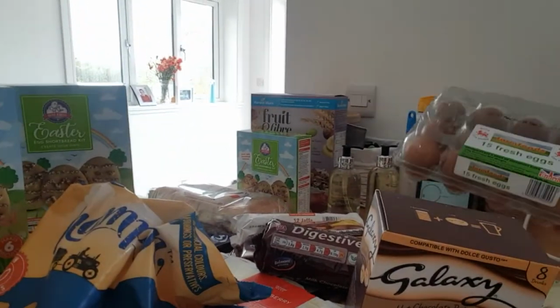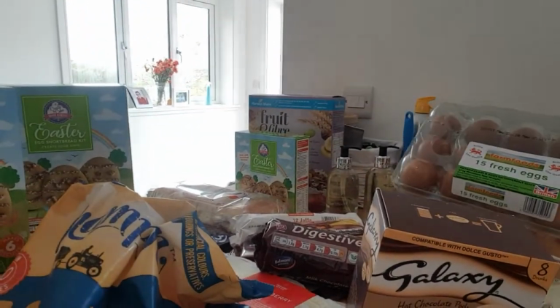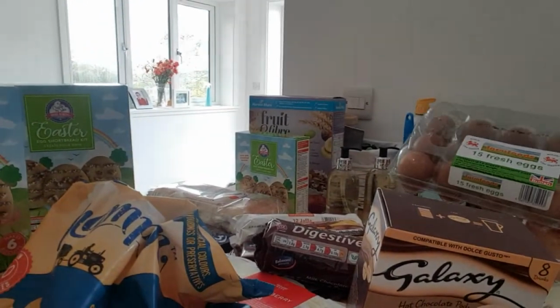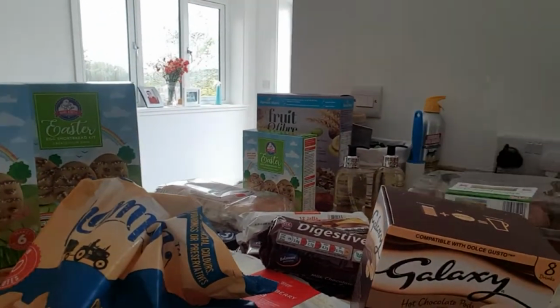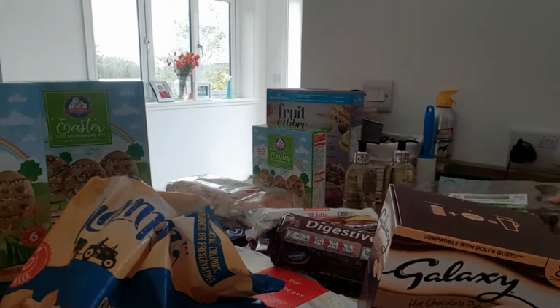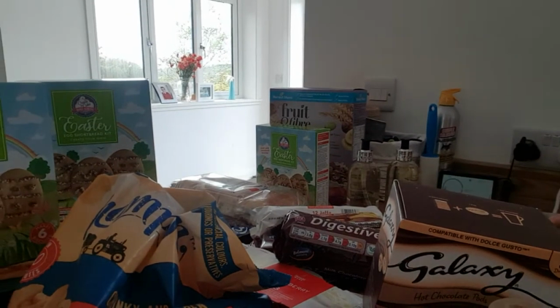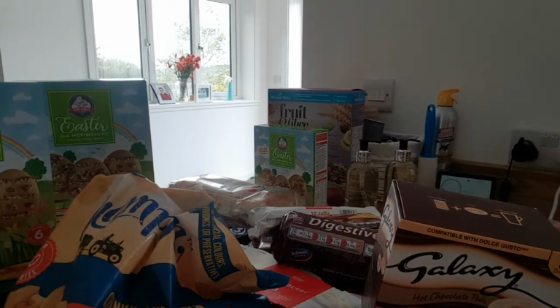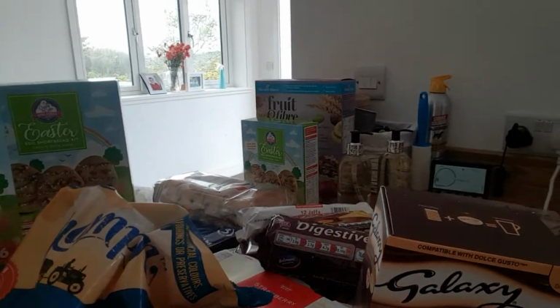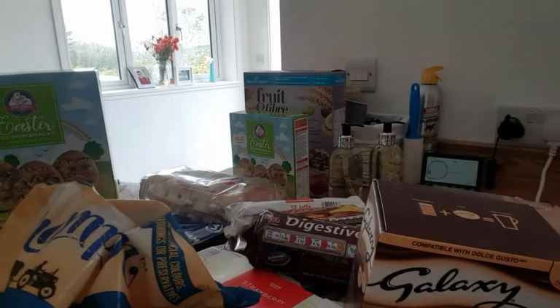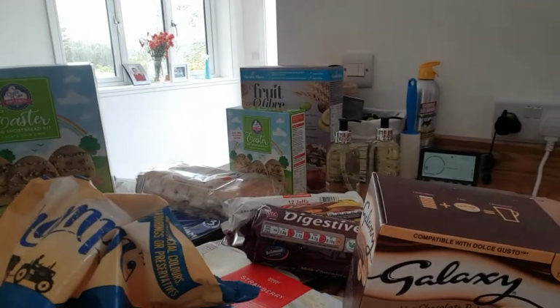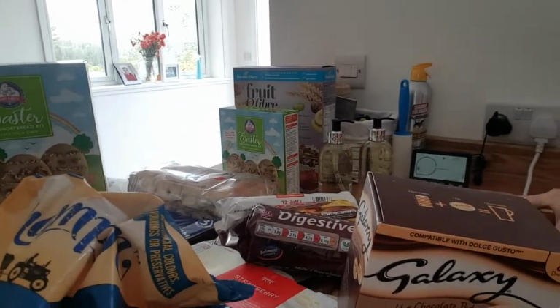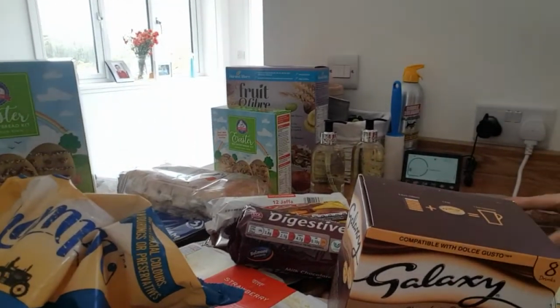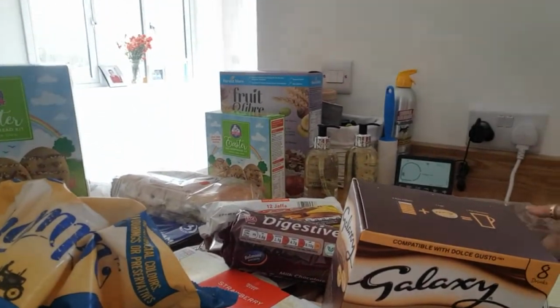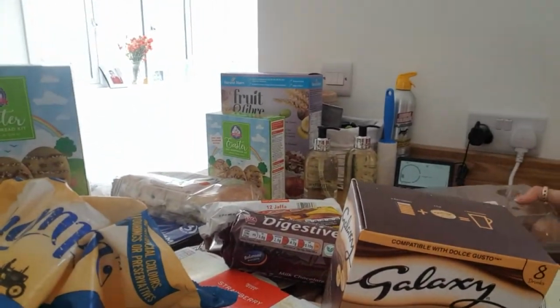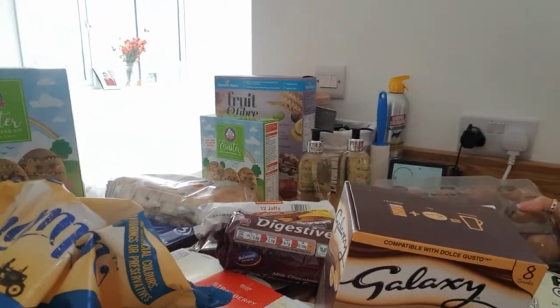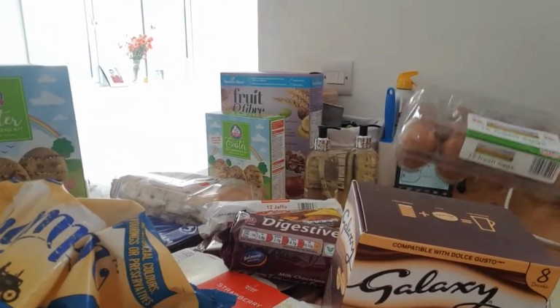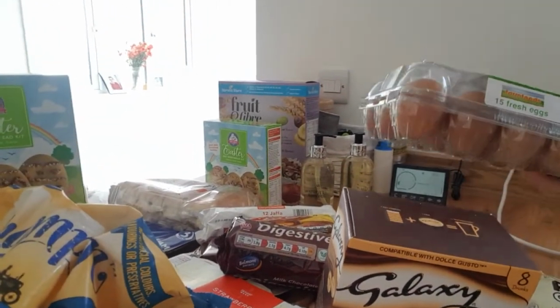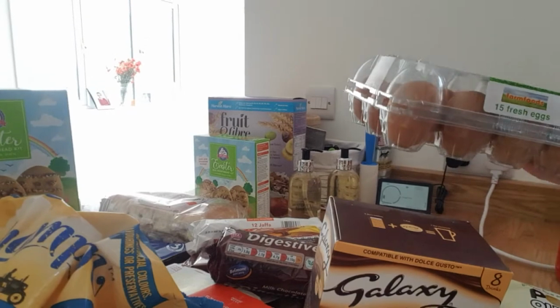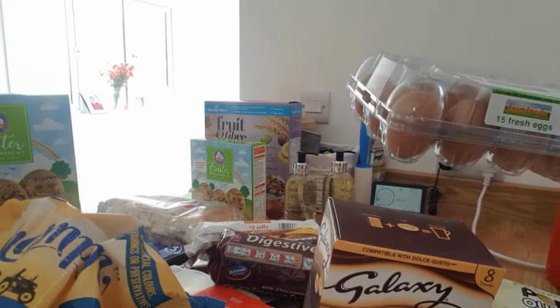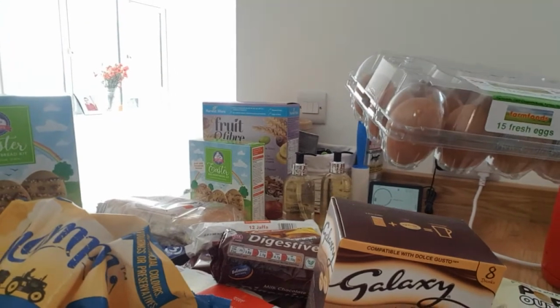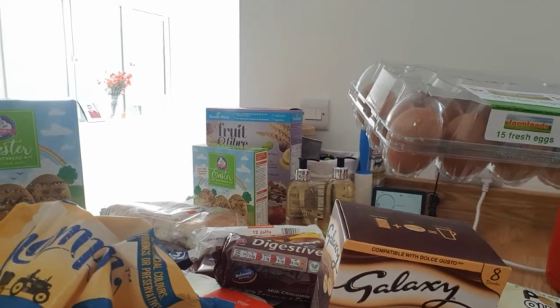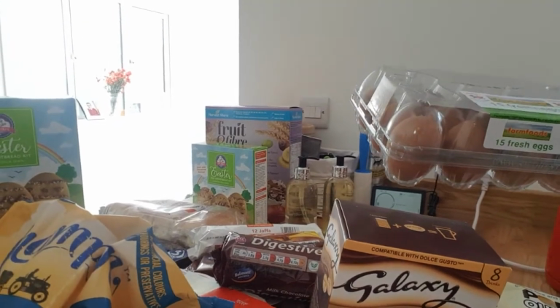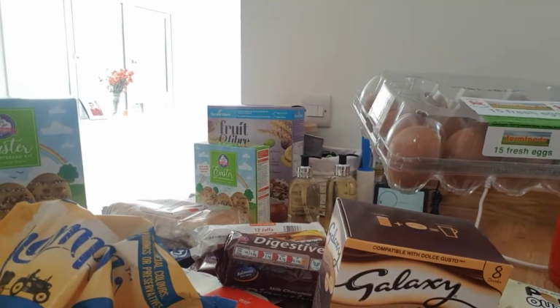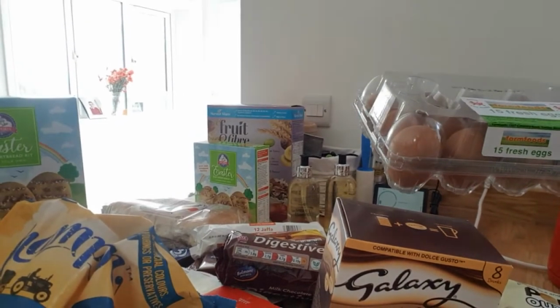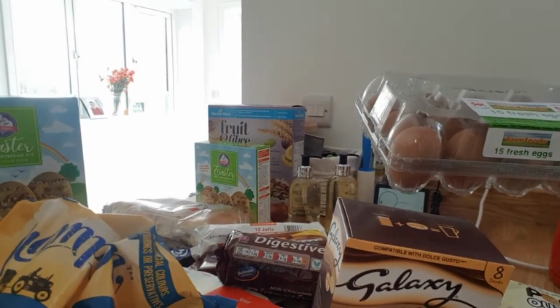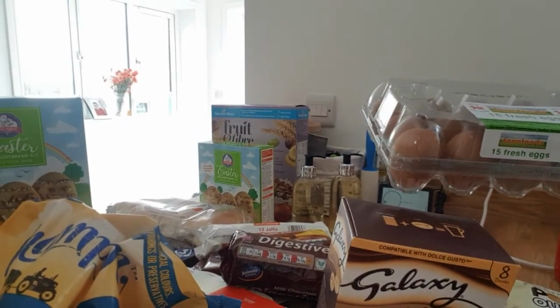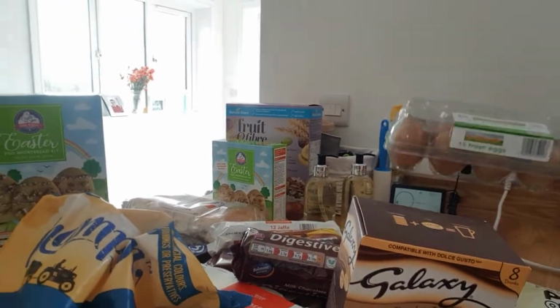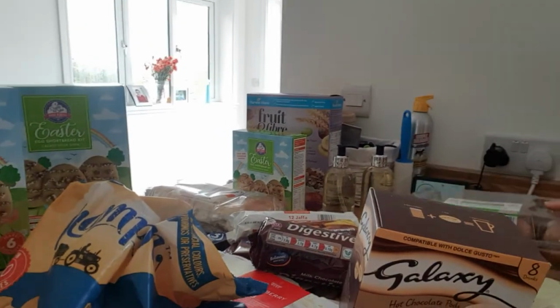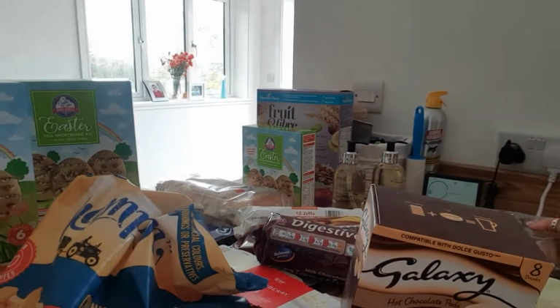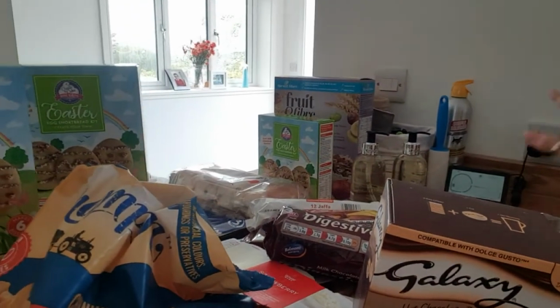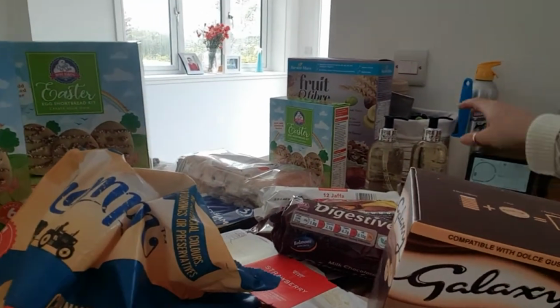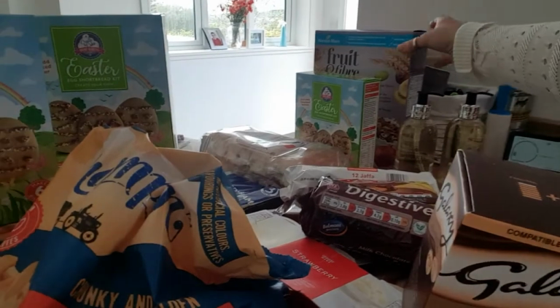We've got 15 fresh eggs. I usually don't buy caged hens' eggs and I'm feeling pretty bad actually that I've gone and bought them today — really bad of me.